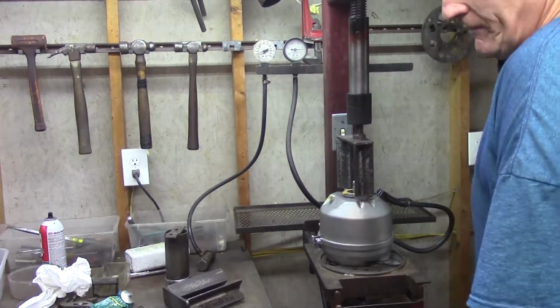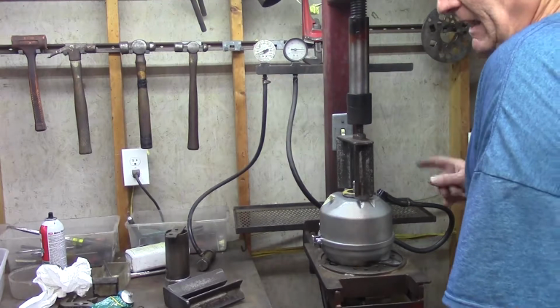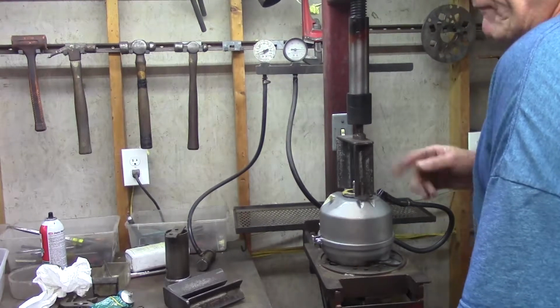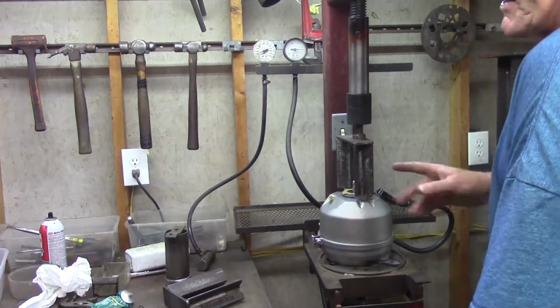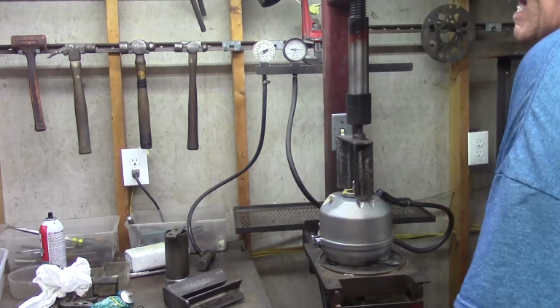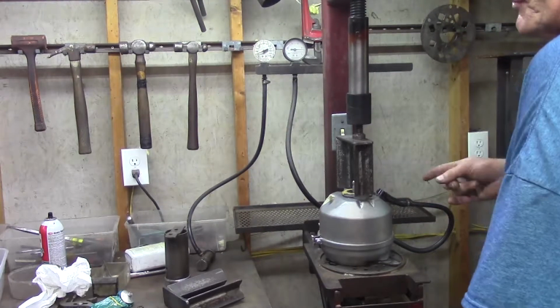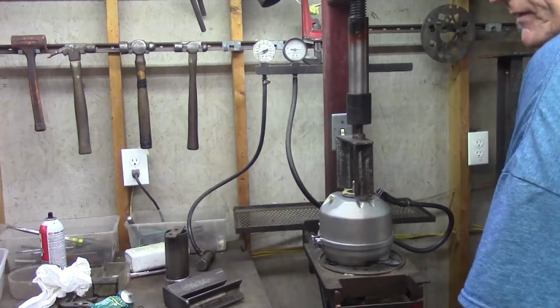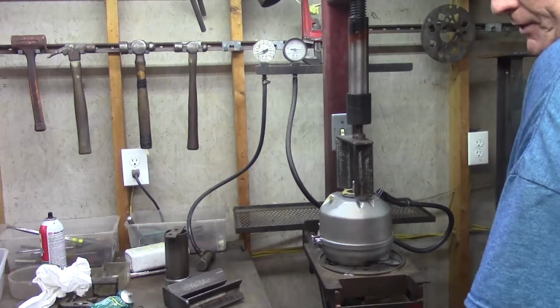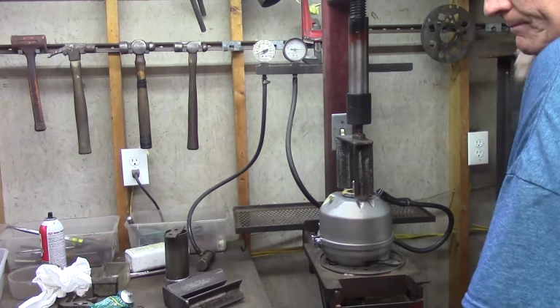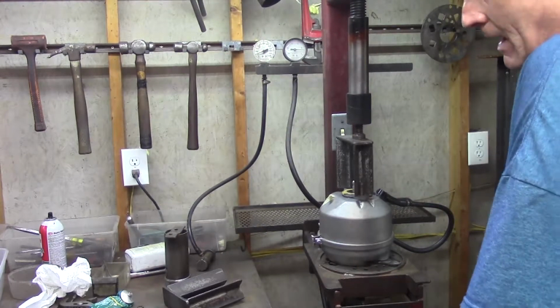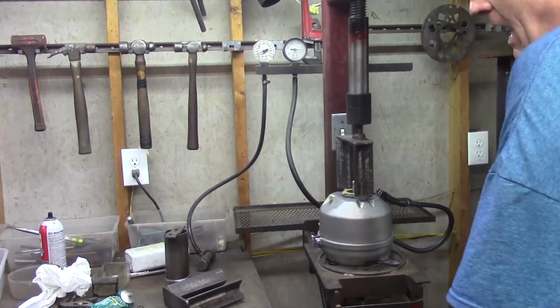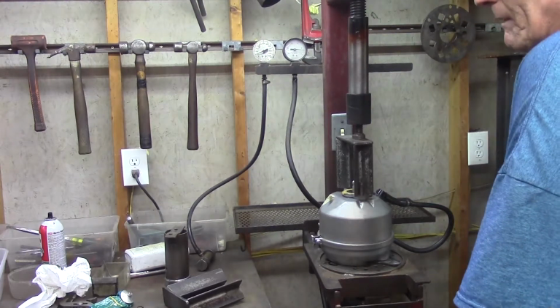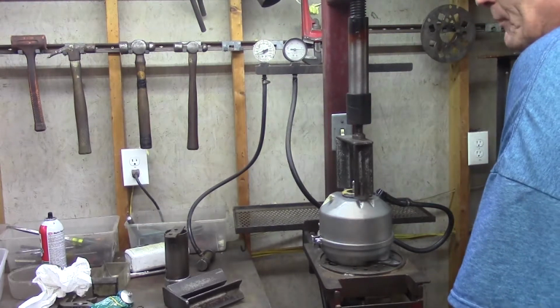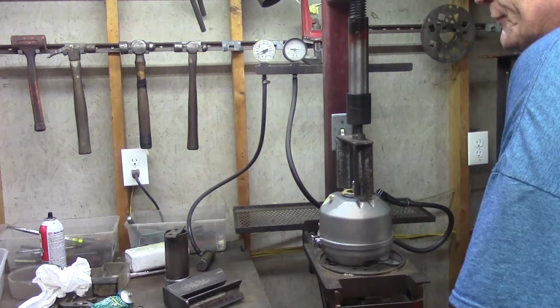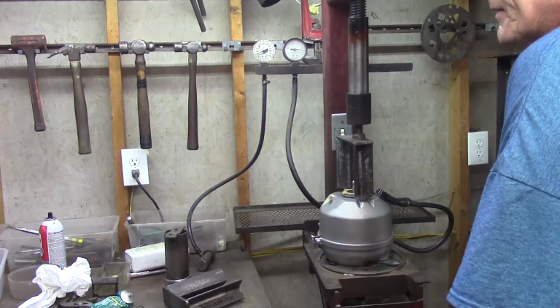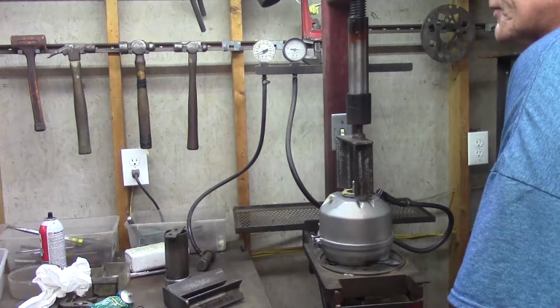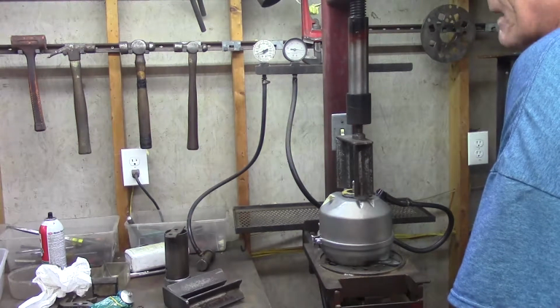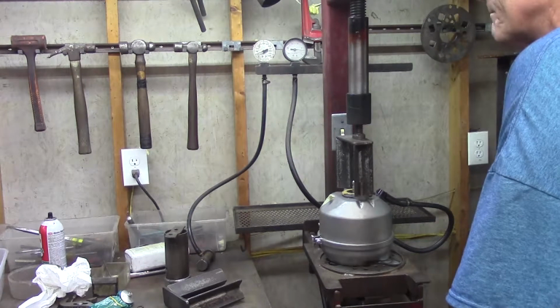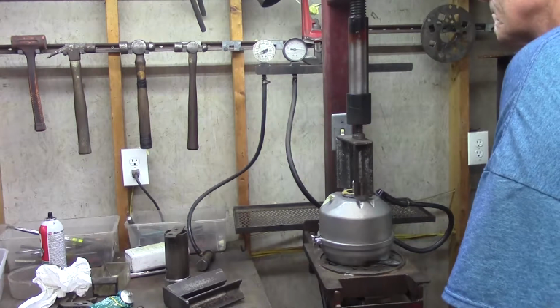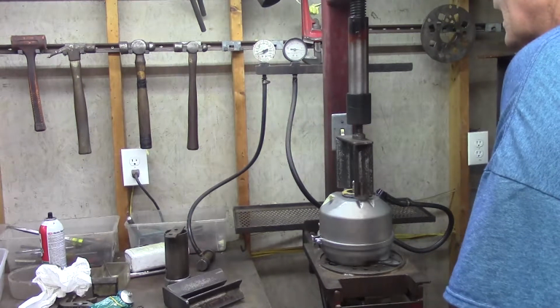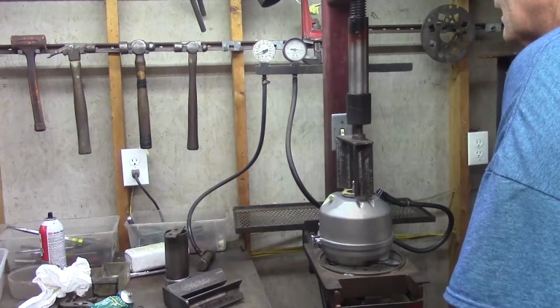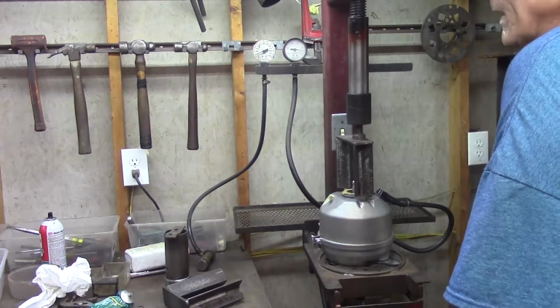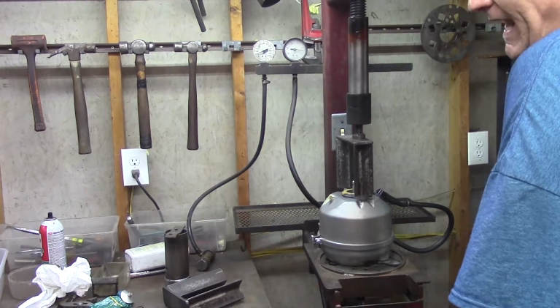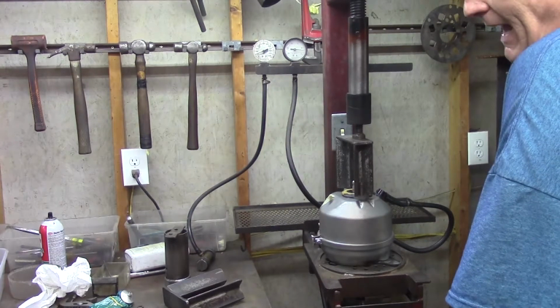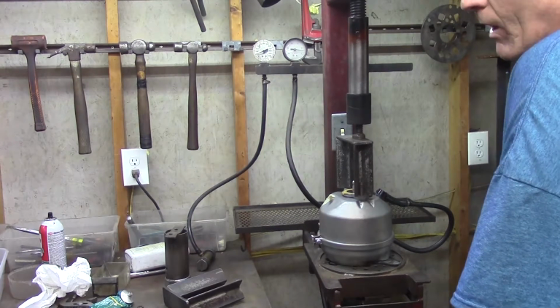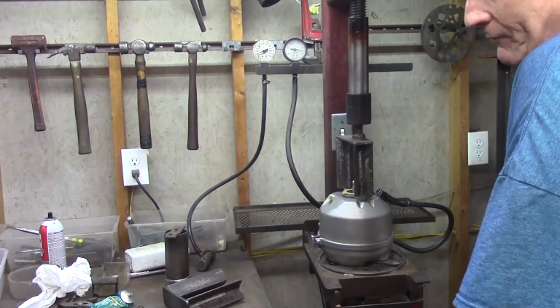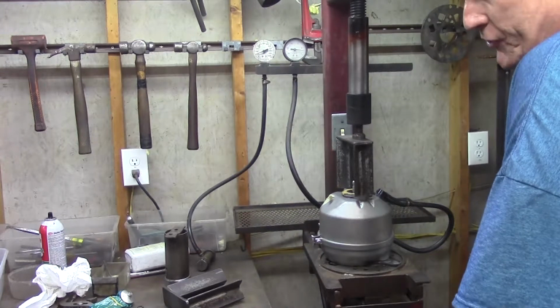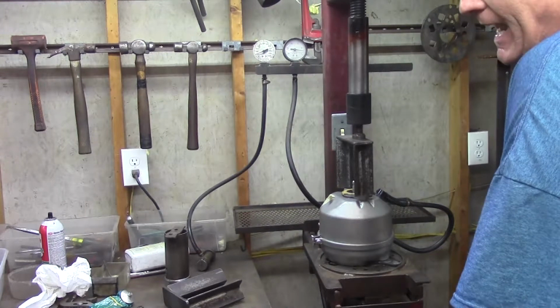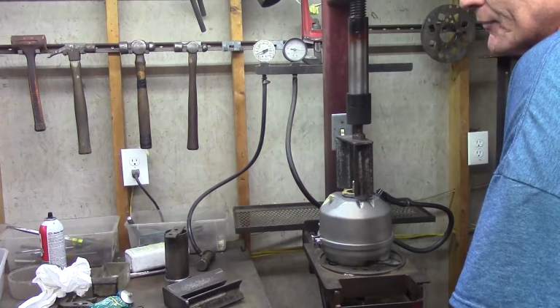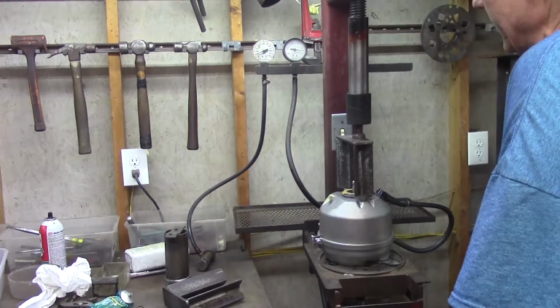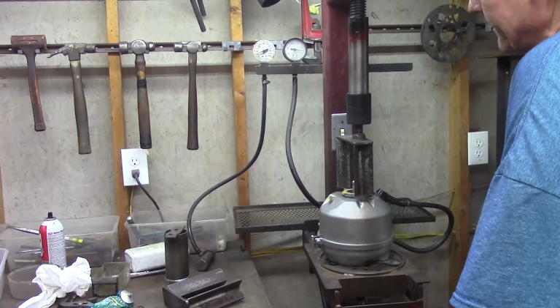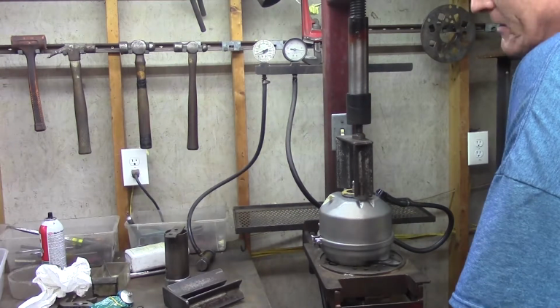We've got a client that says he's having trouble with this booster. When people do send their boosters back, we've only had like one that wouldn't check out in three years.